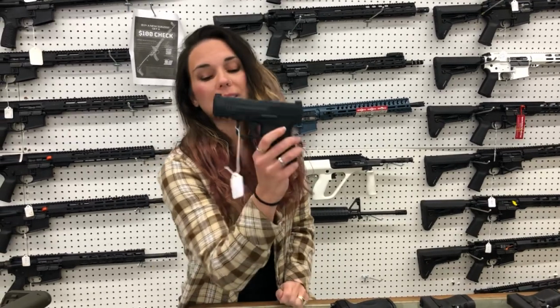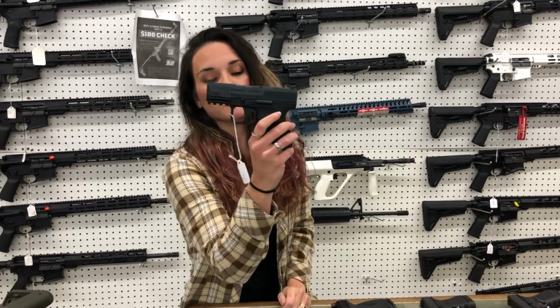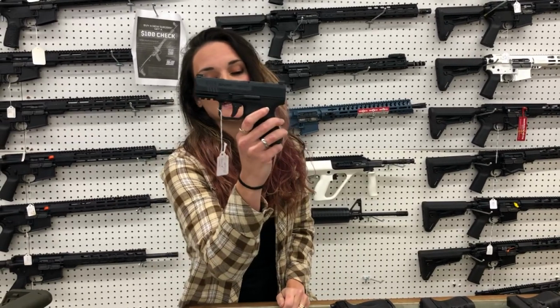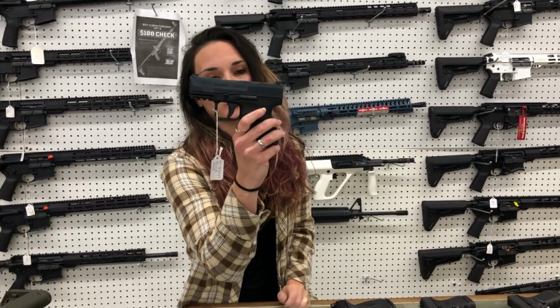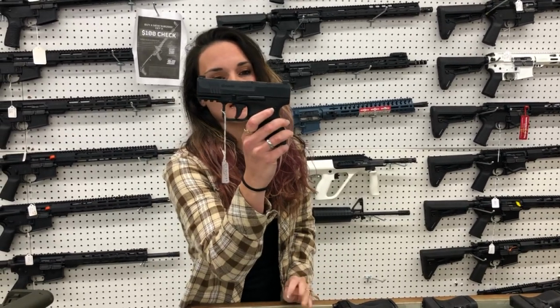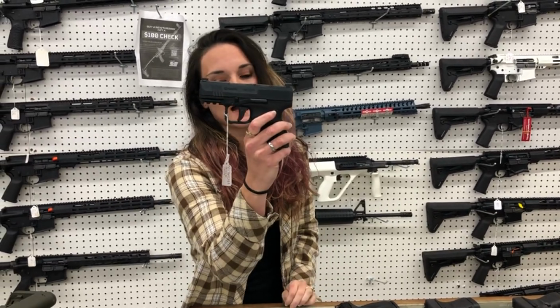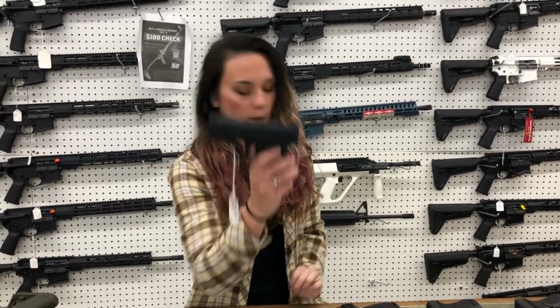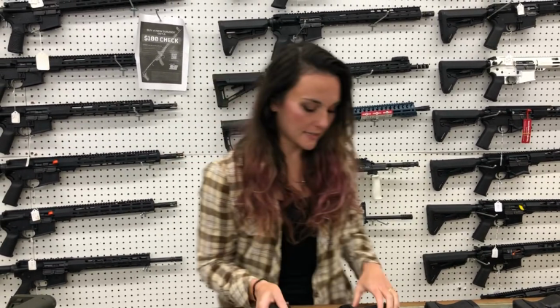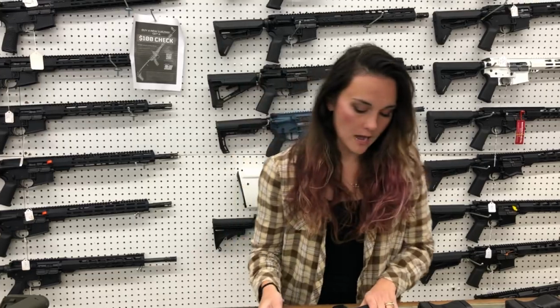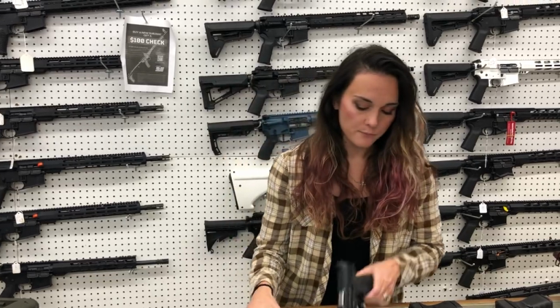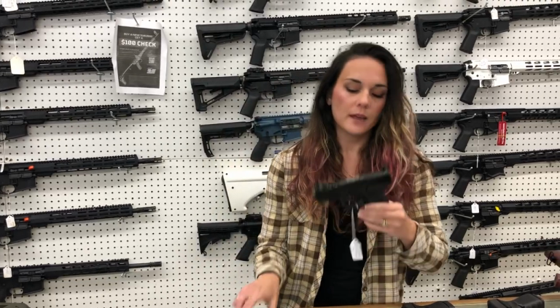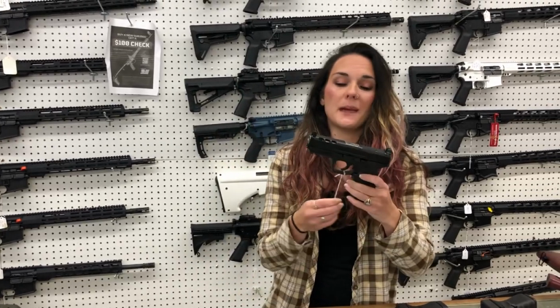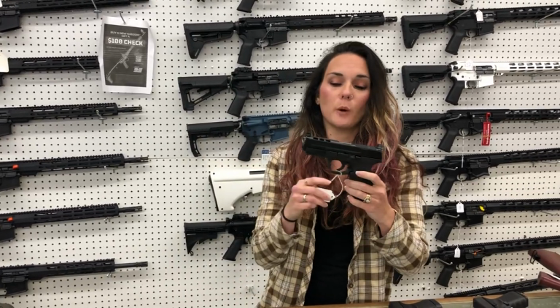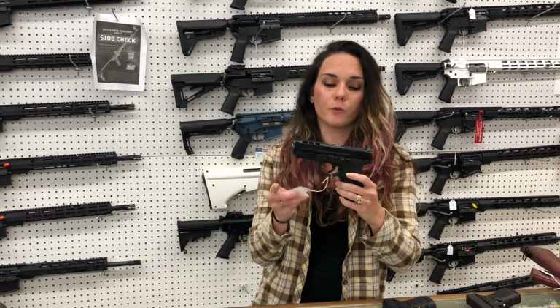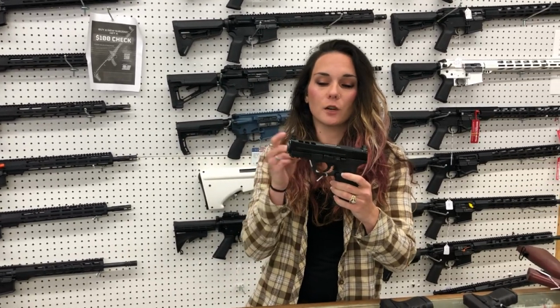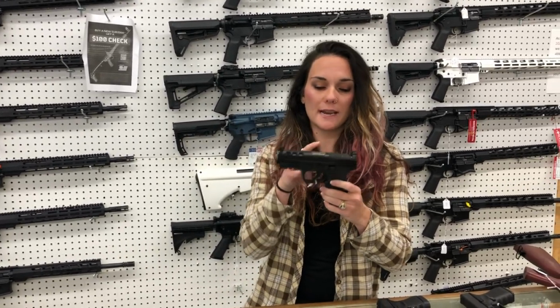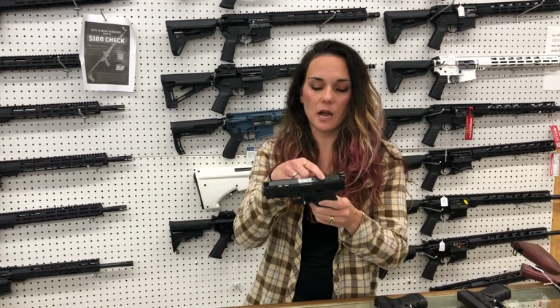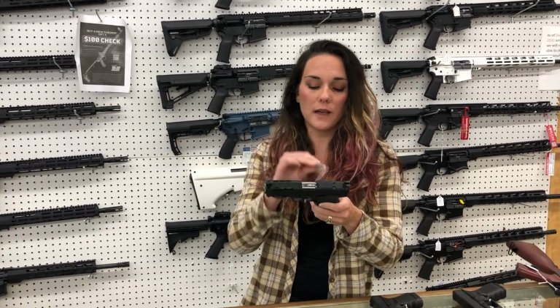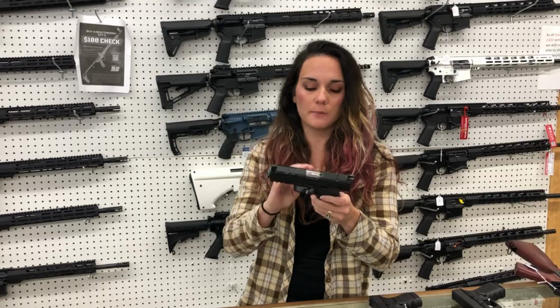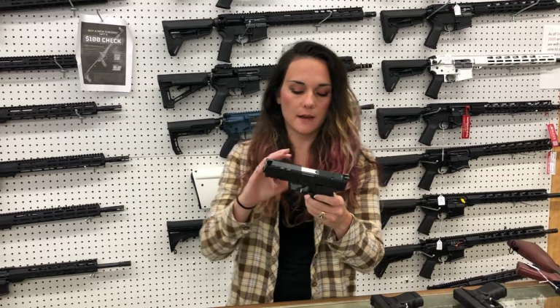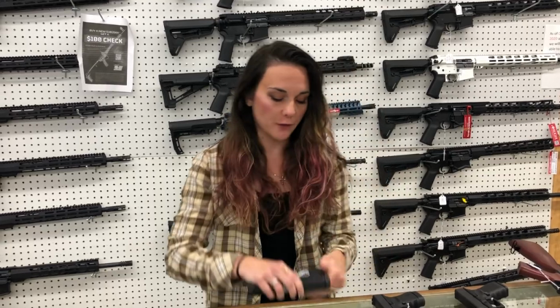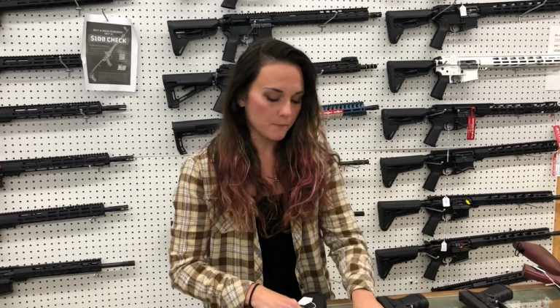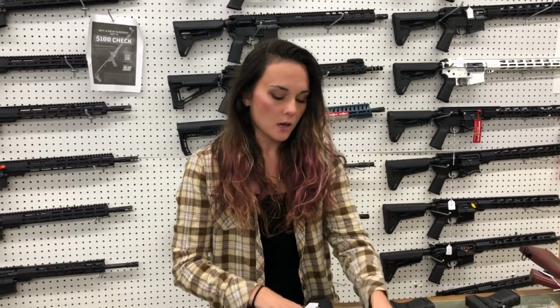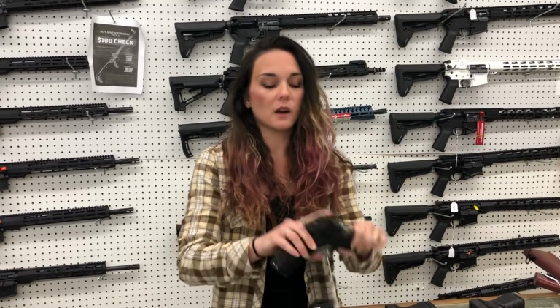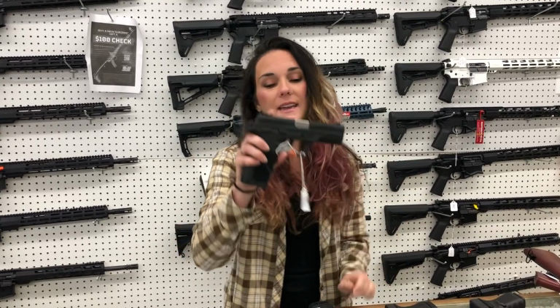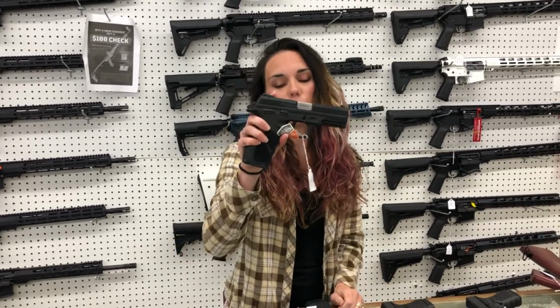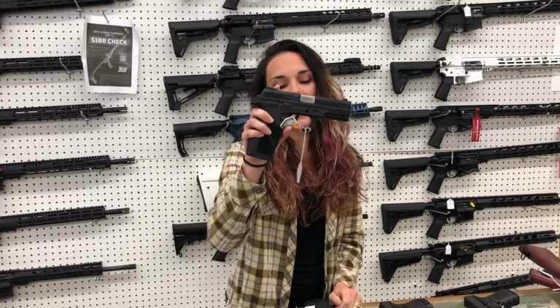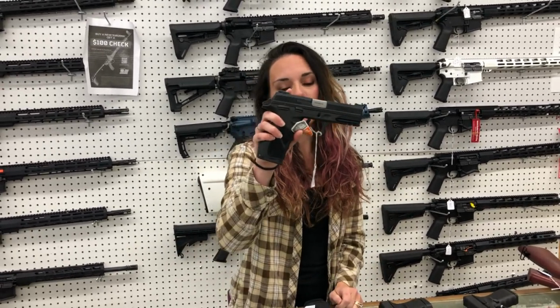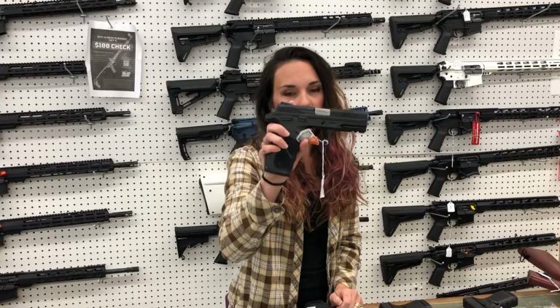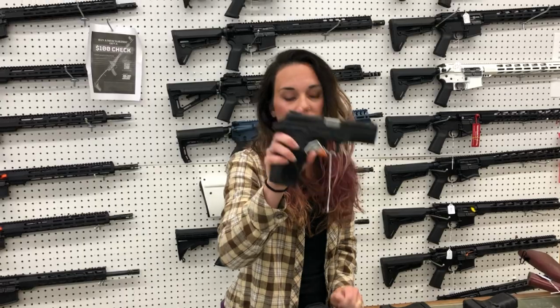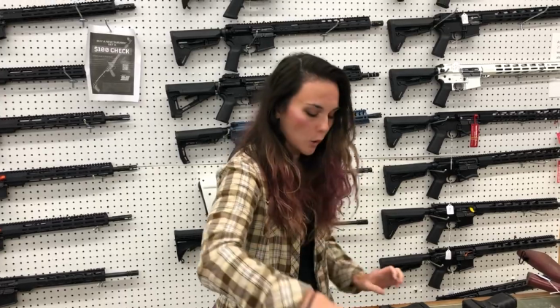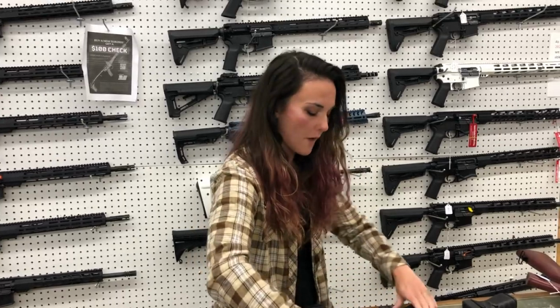MC9 from Canik — their new little micro-carry, $375. M&P 2.0 Performance Center .40 caliber with your optic cut, $530. Taurus TH-45 hammer-fired .45 — she's going $405.